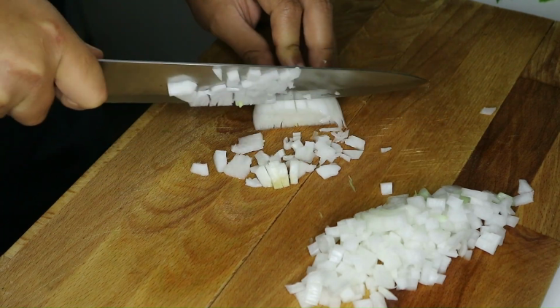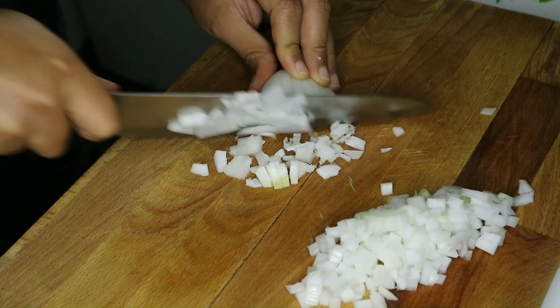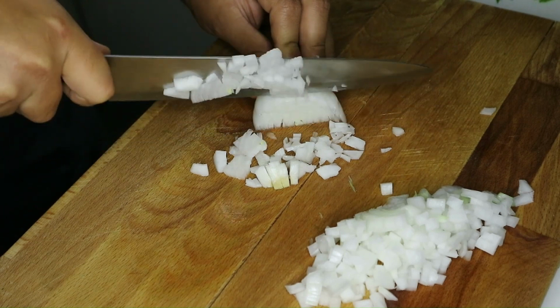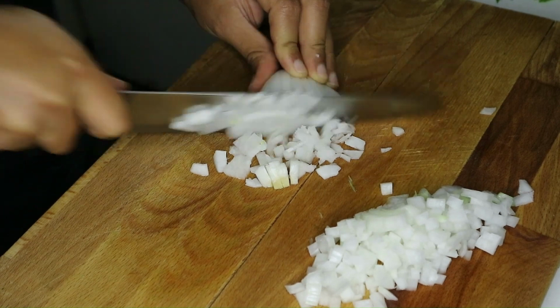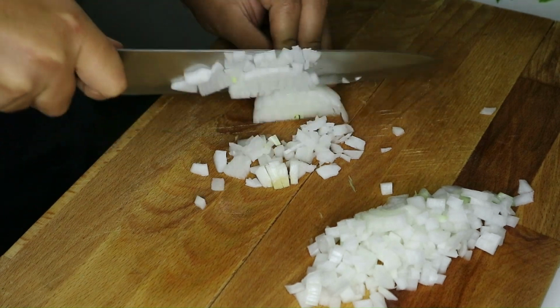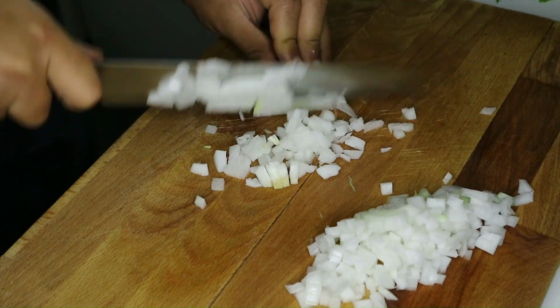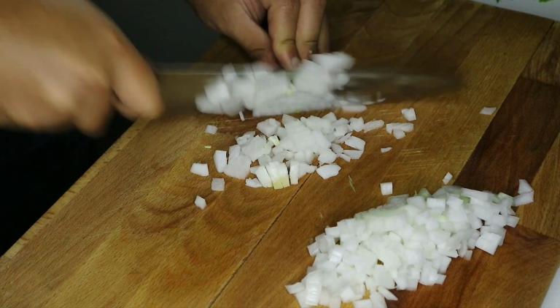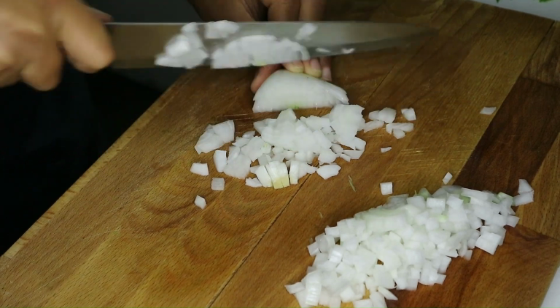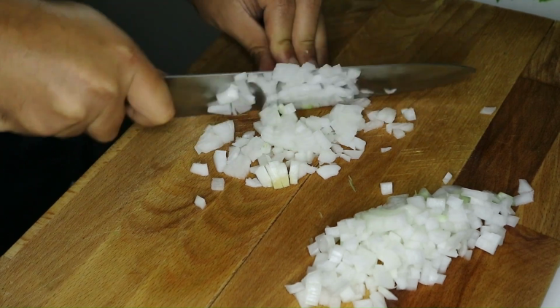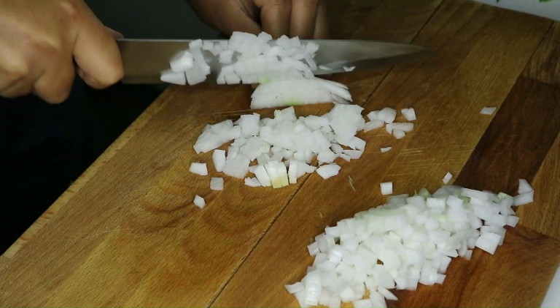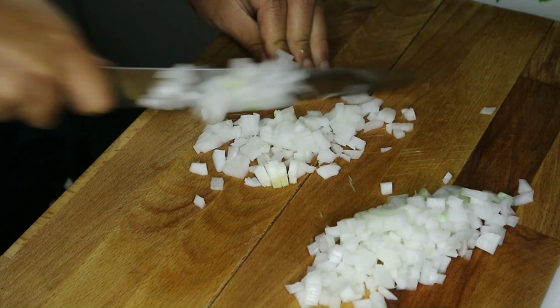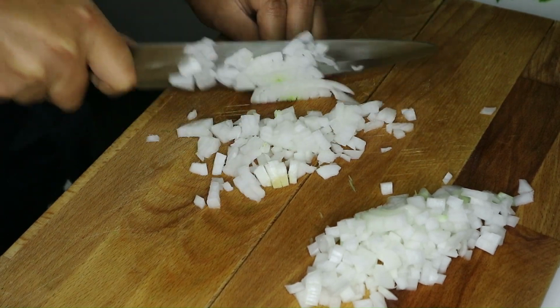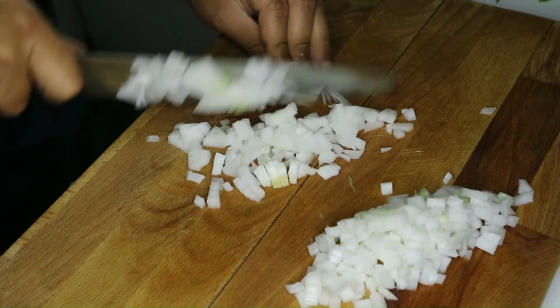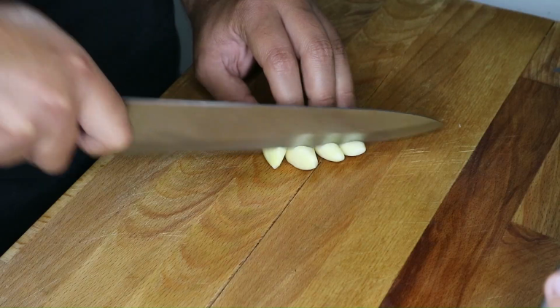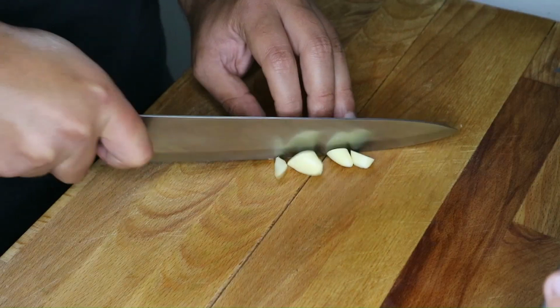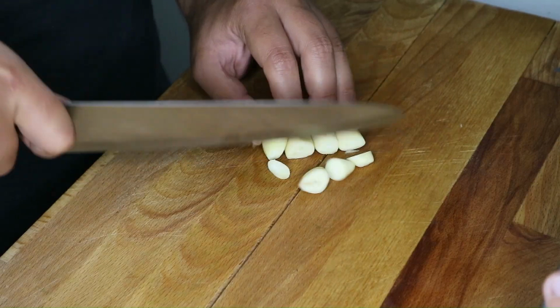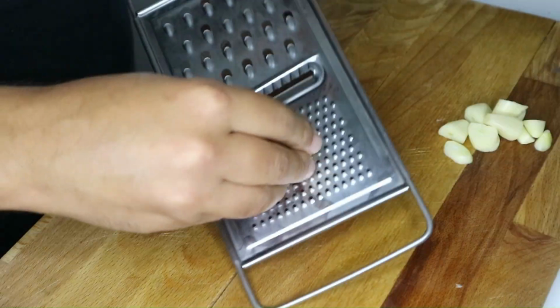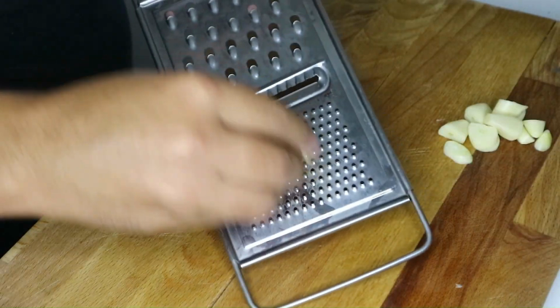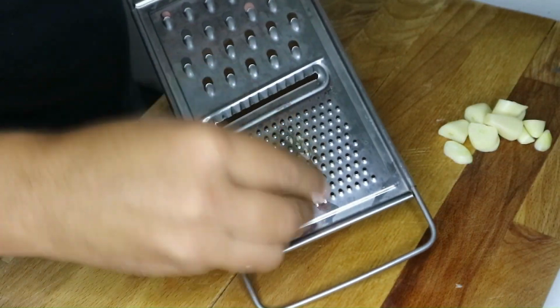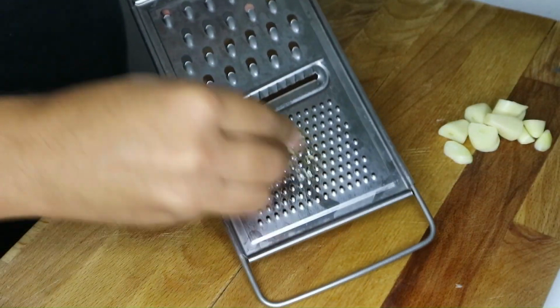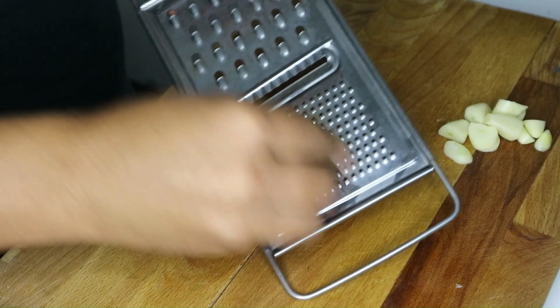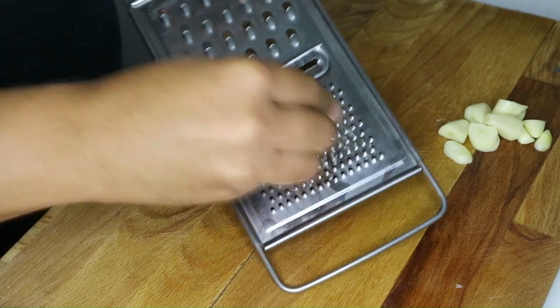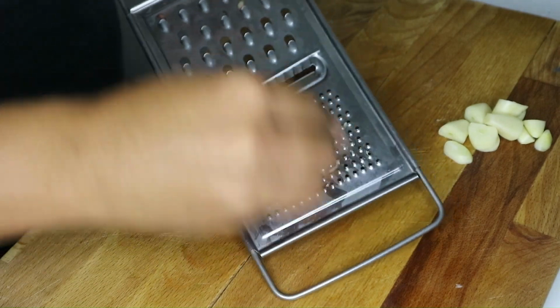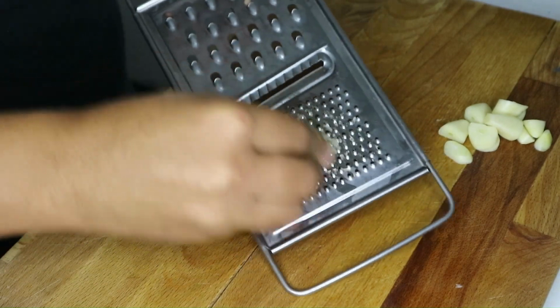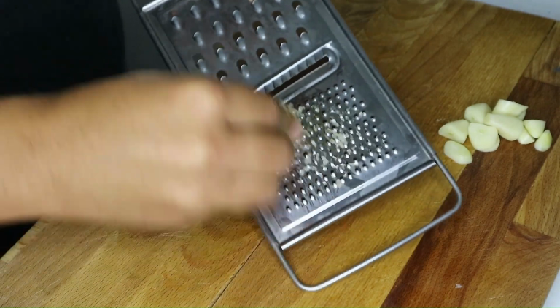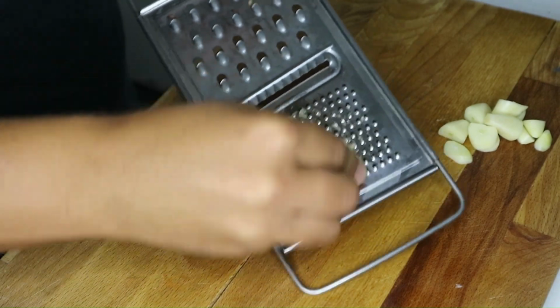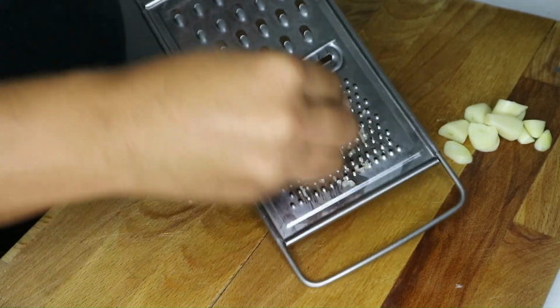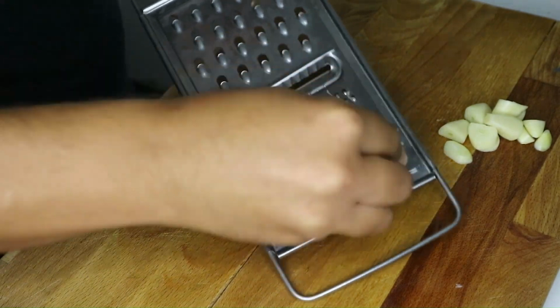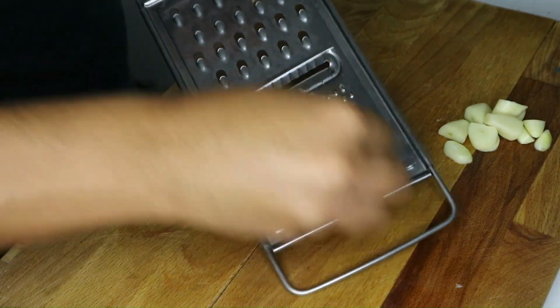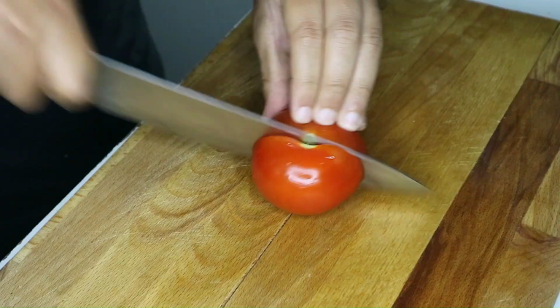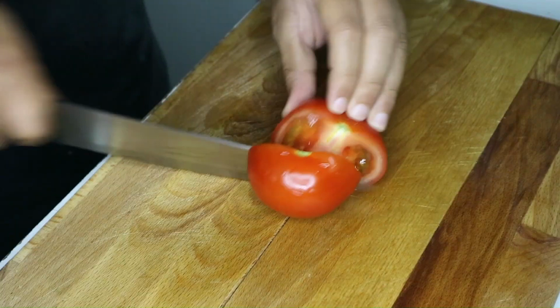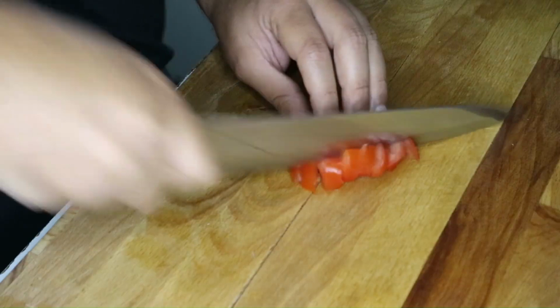Start by finely chopping a bunch of dail and a bunch of parsley, then set them aside. Next, dice an onion into small pieces, peel and finely grate four garlic cloves, and cut the tomato into small cubes.